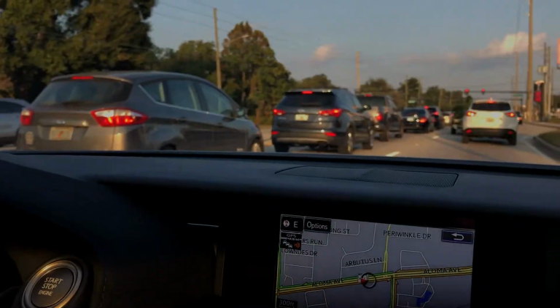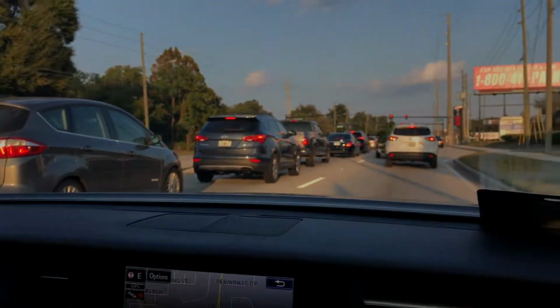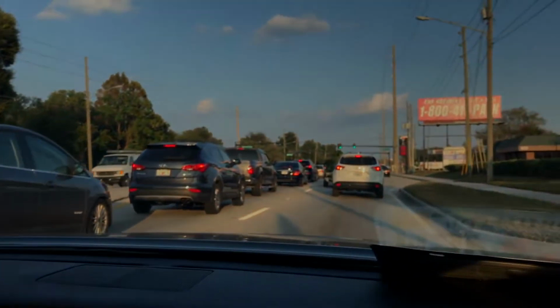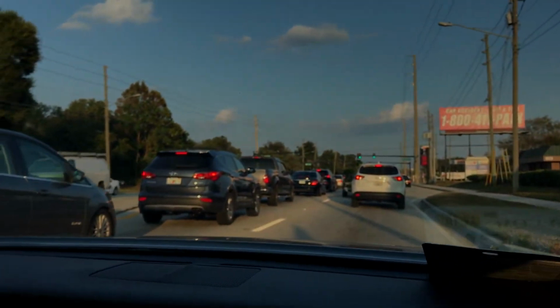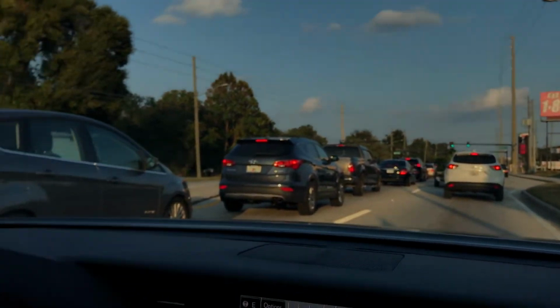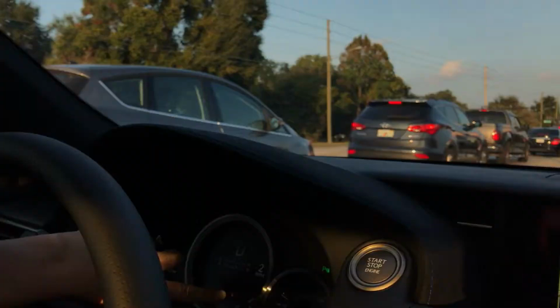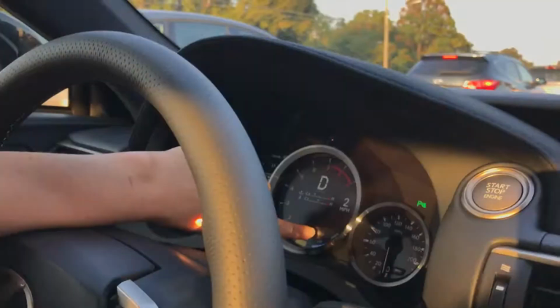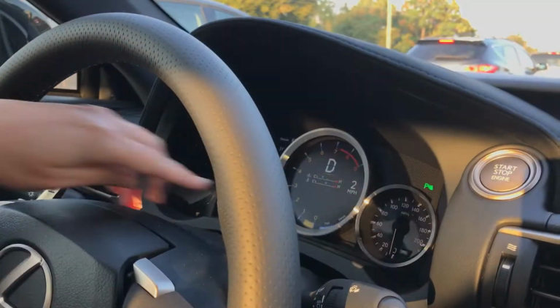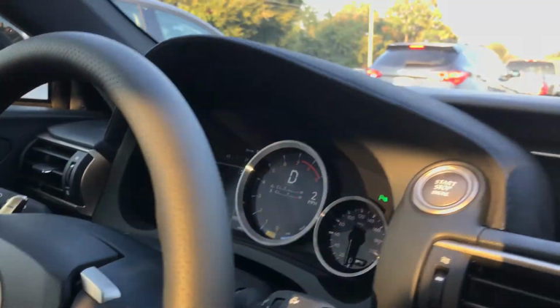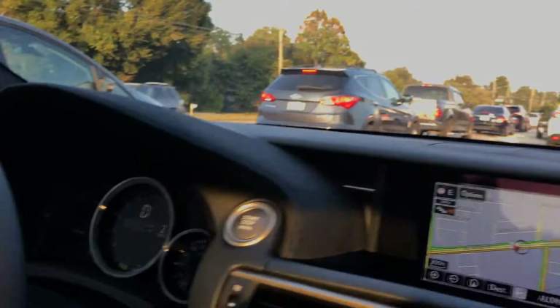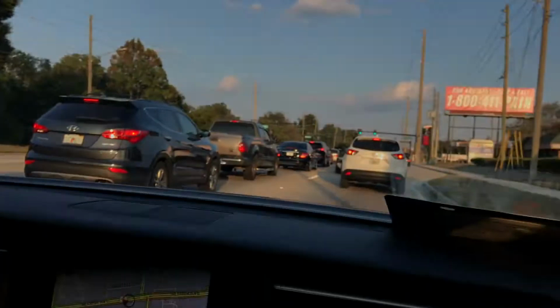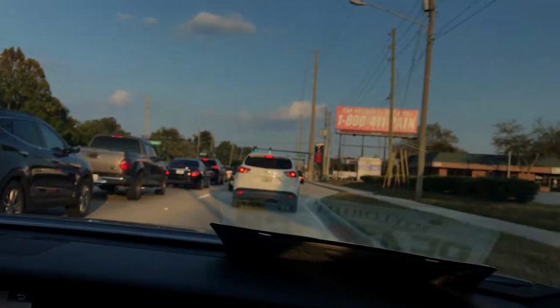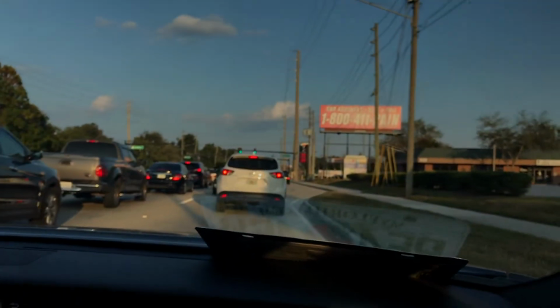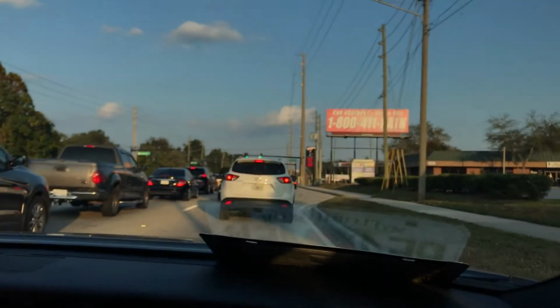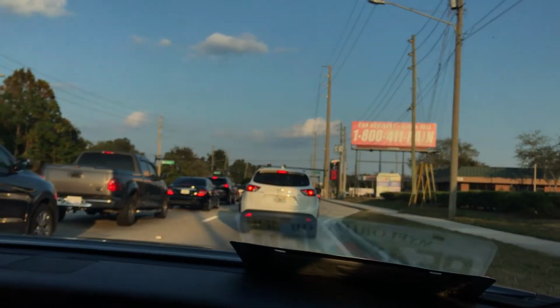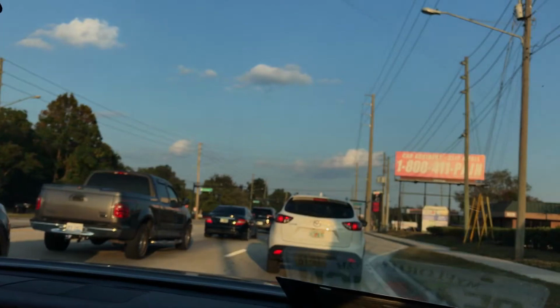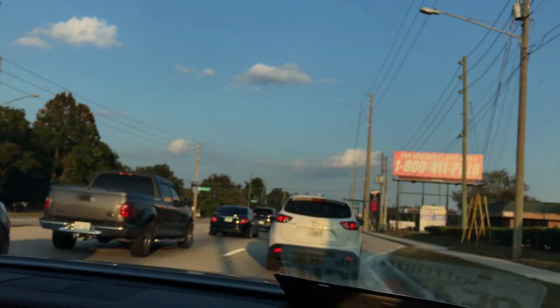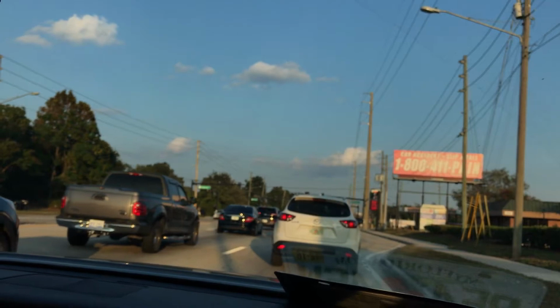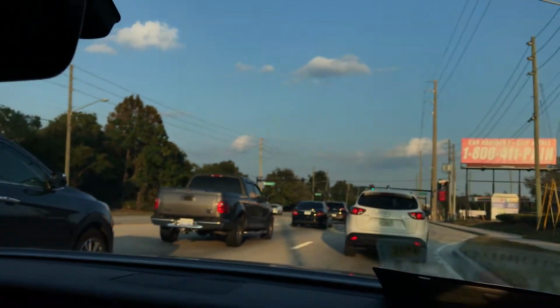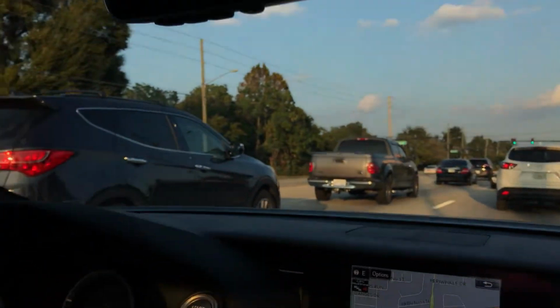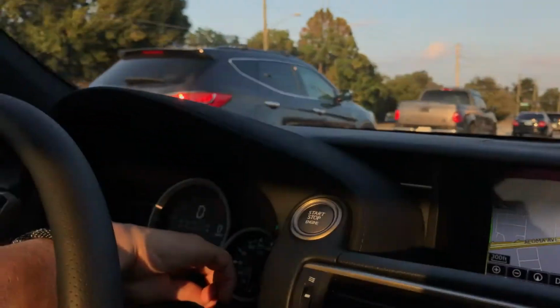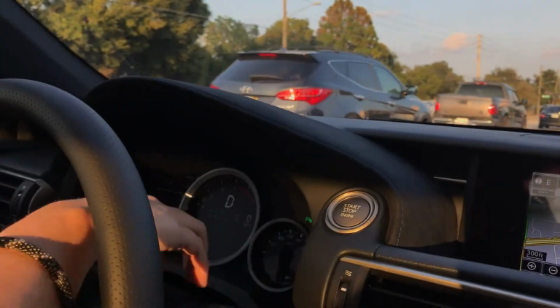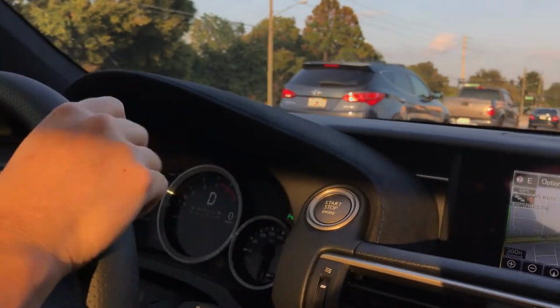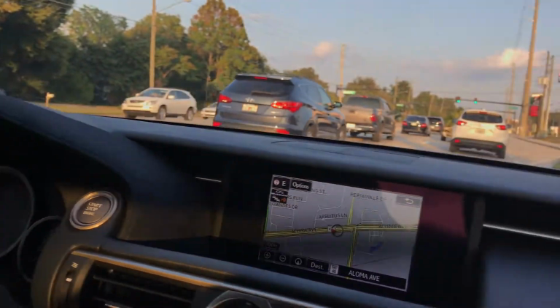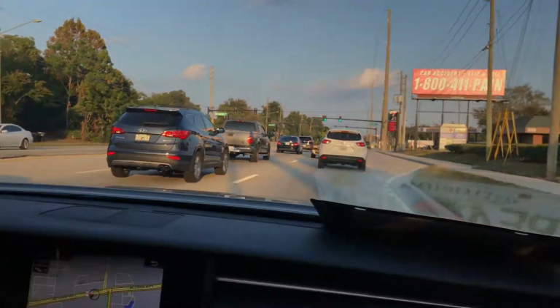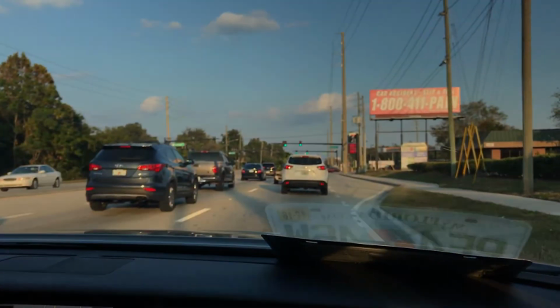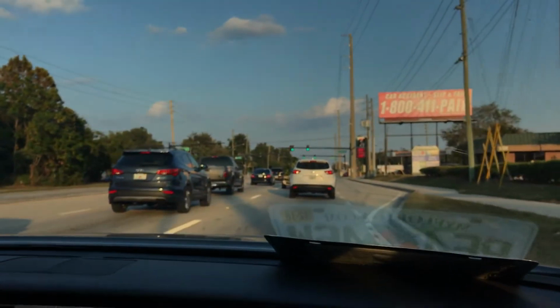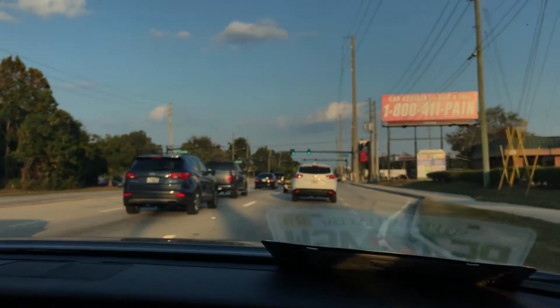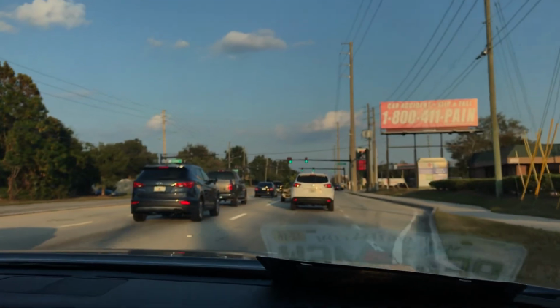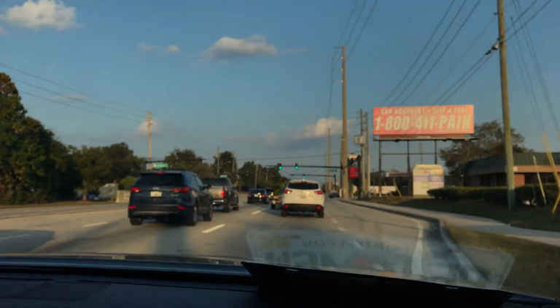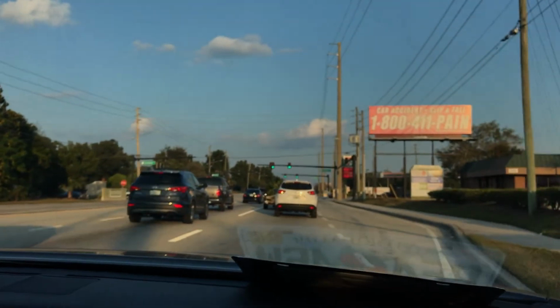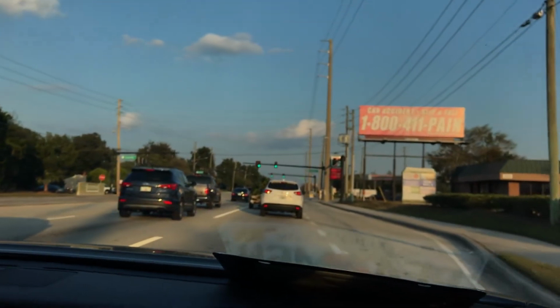Oh look, it tells you. Is that sport? That's sport plus. Okay, now we're in sport plus. Now we're ready to rock. I'm in sport plus — it says drive. Now I have some giddy up.